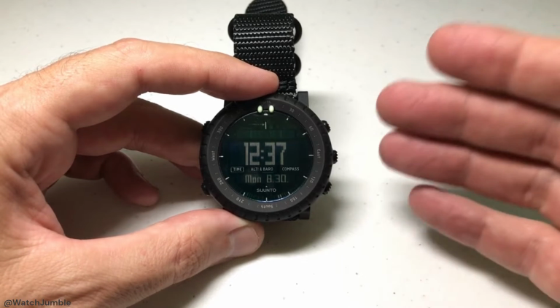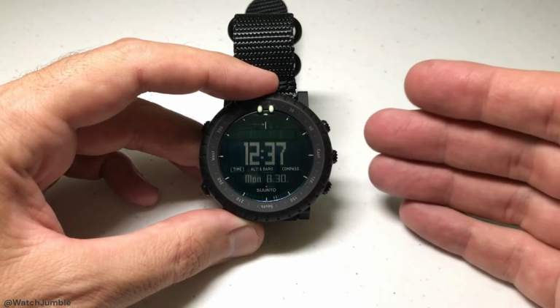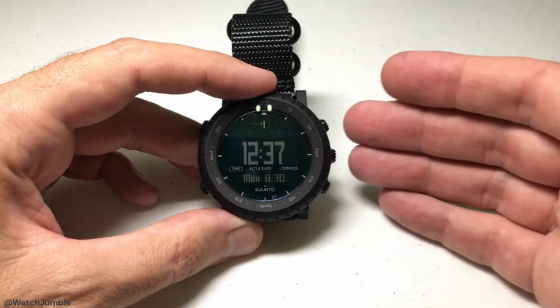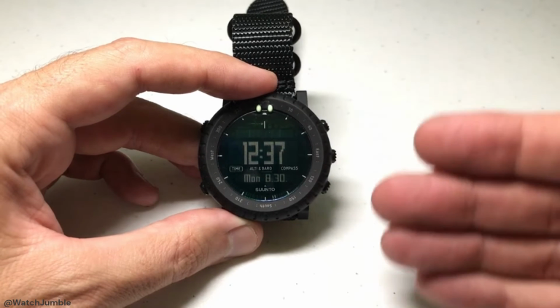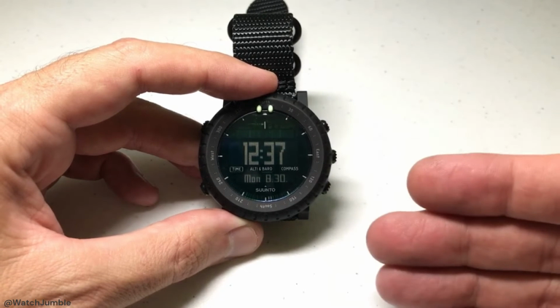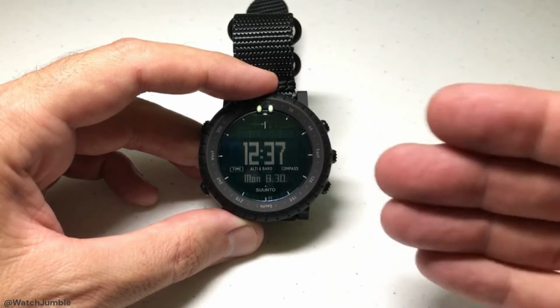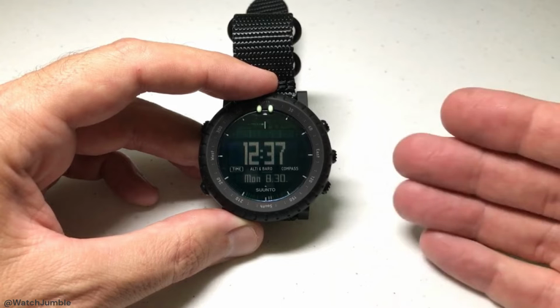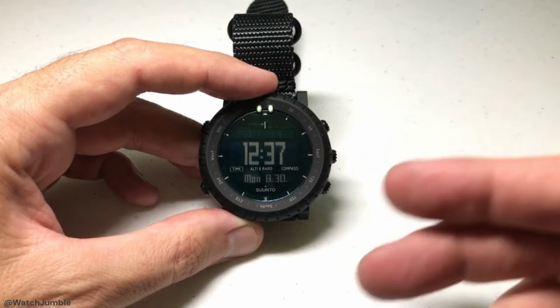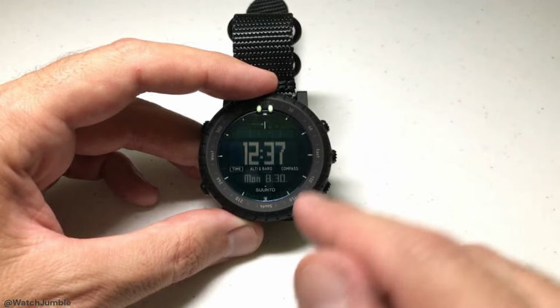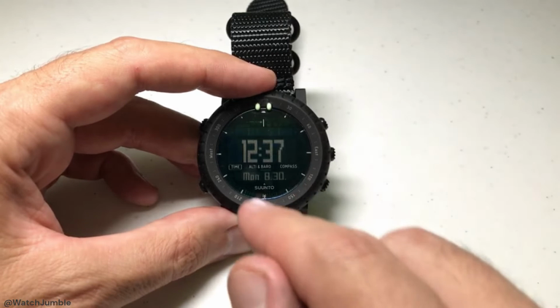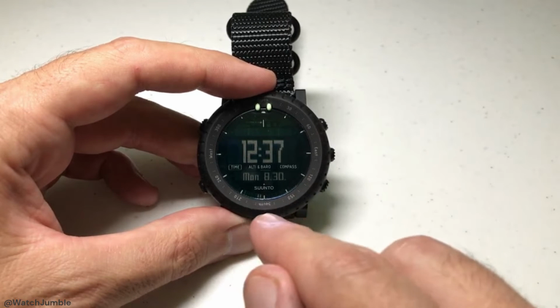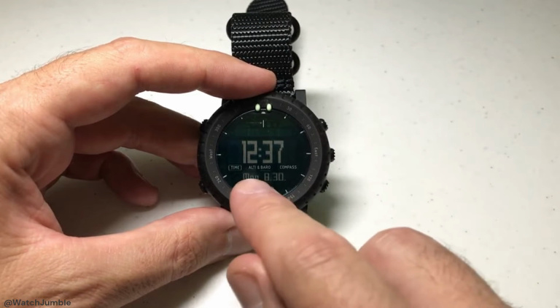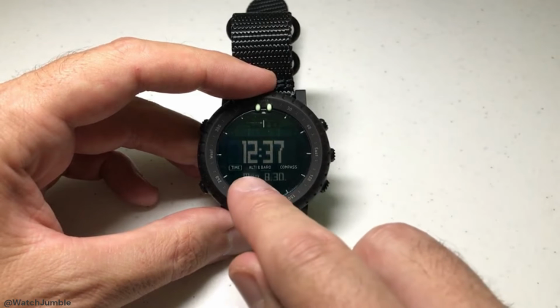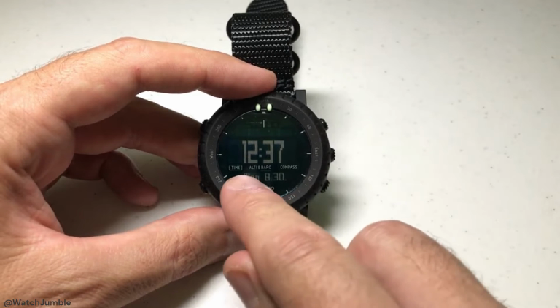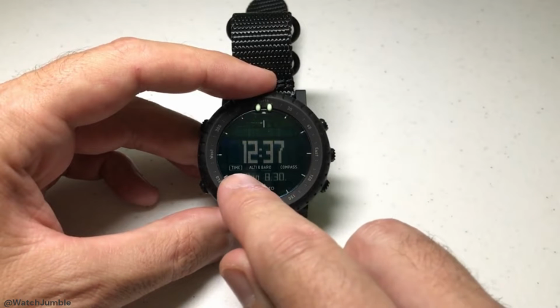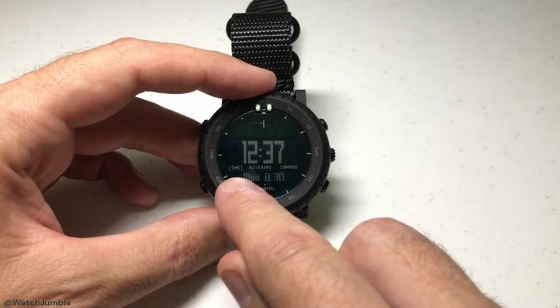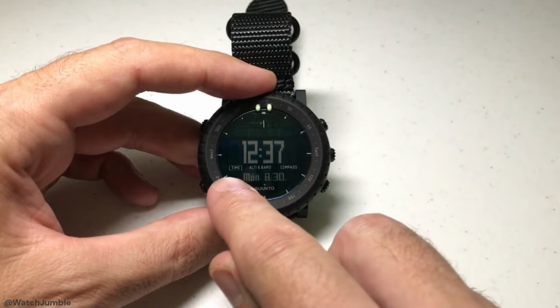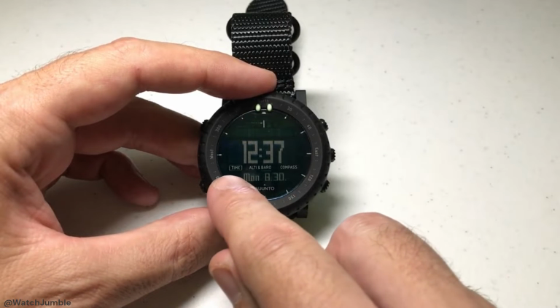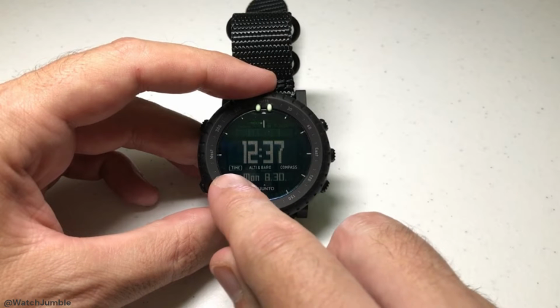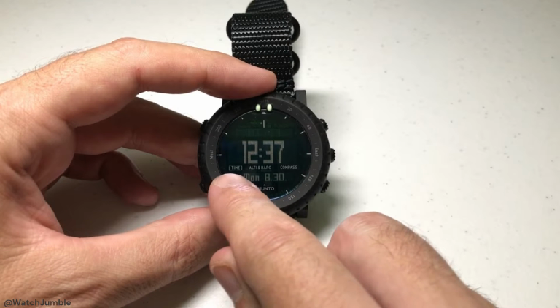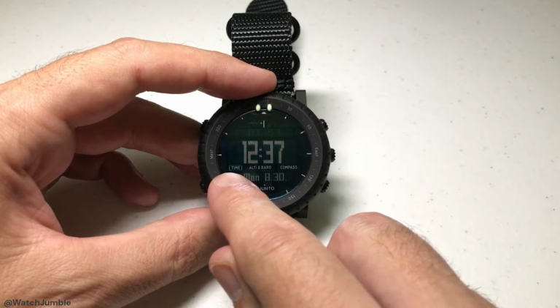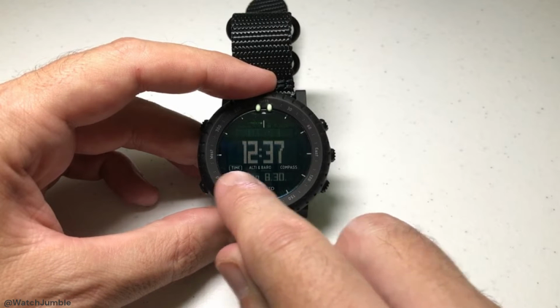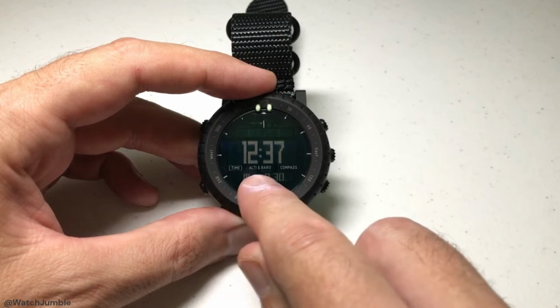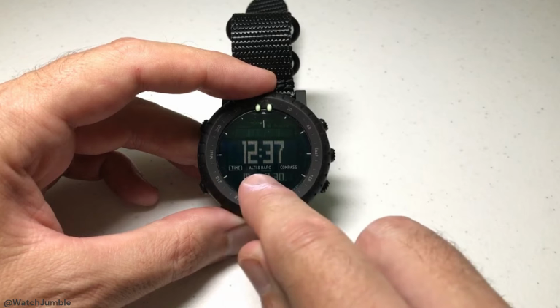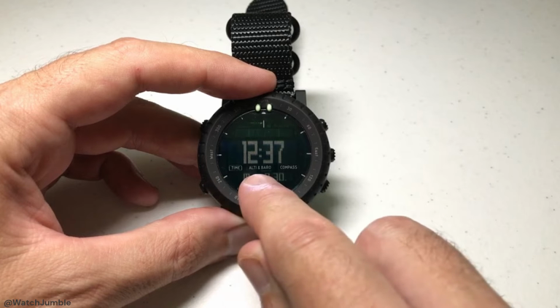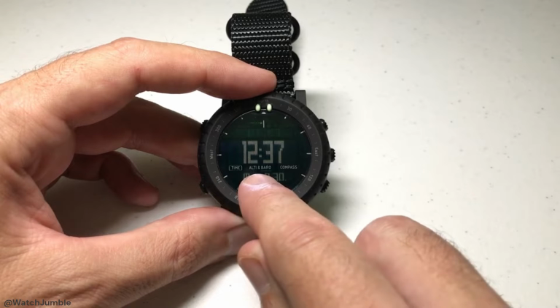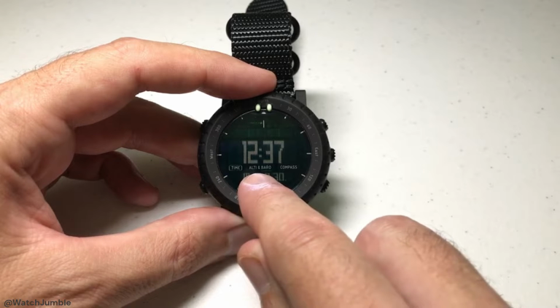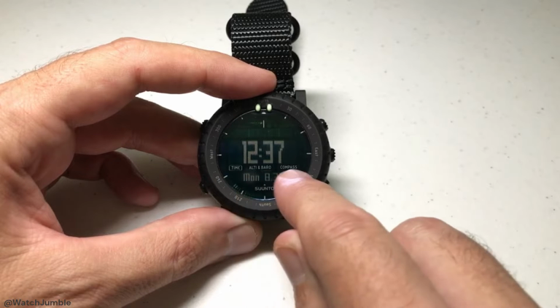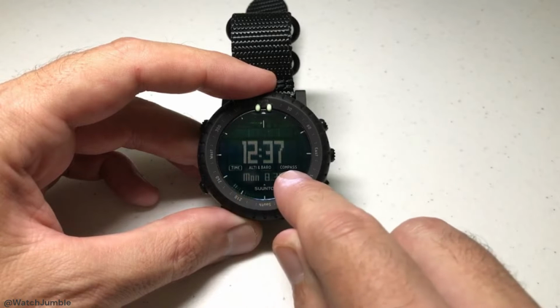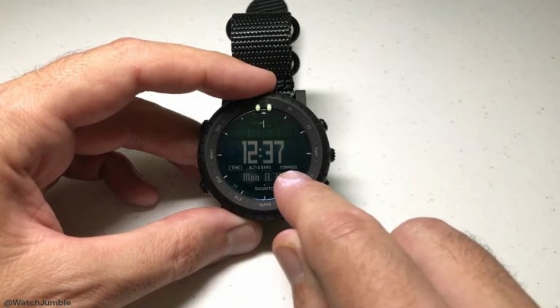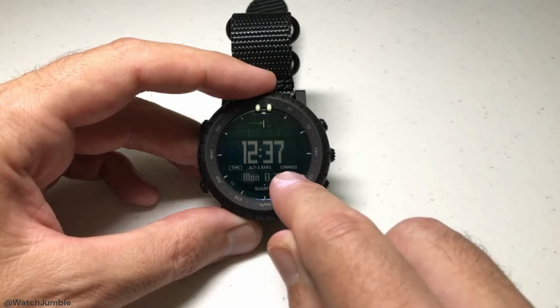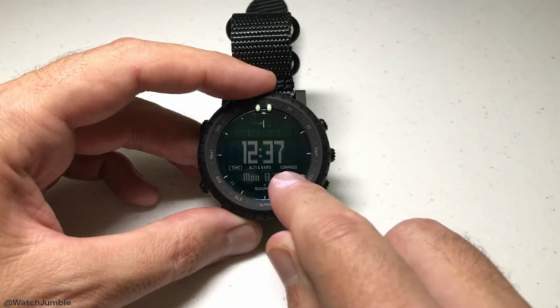First and foremost, like everything on this watch, it's pretty basic. You've got three different modes. You can see down here at the bottom — I'm currently on the time mode, then there's an altimeter barometer mode, and then there's a compass mode.